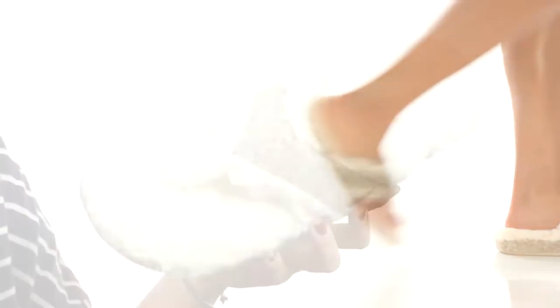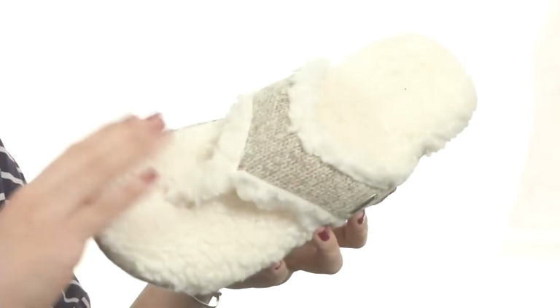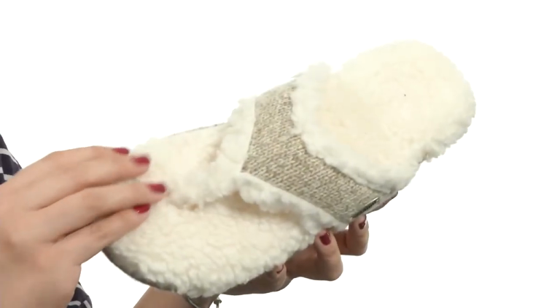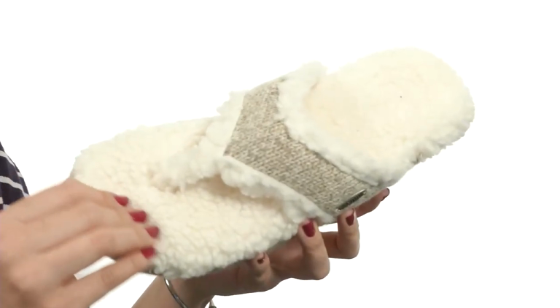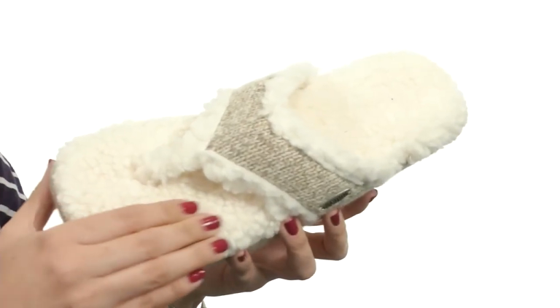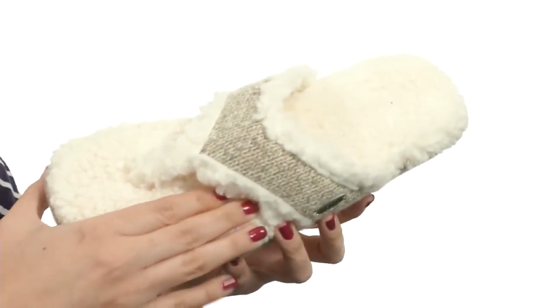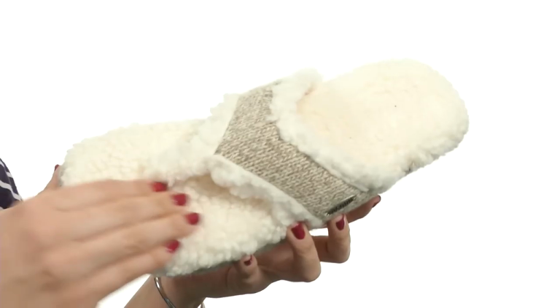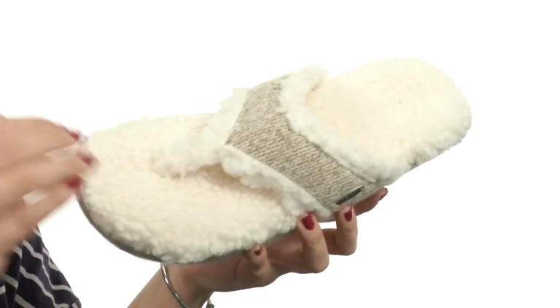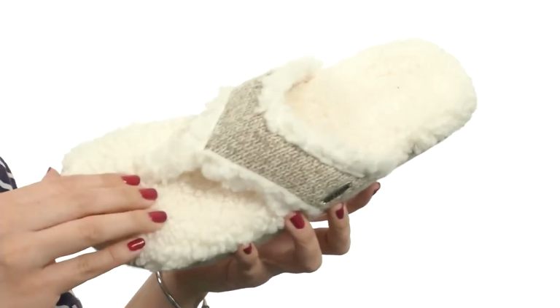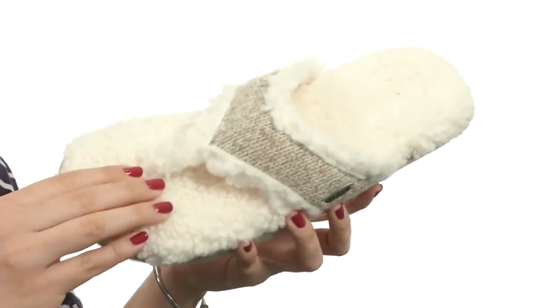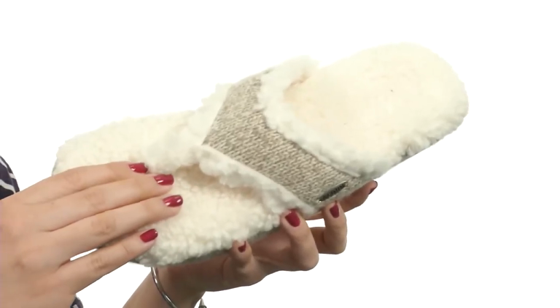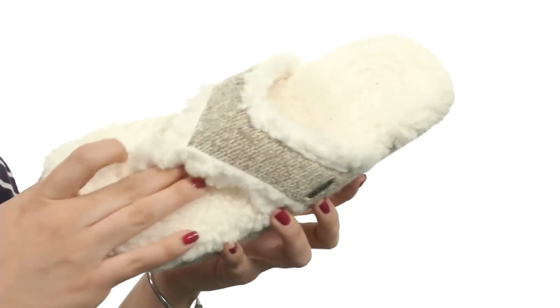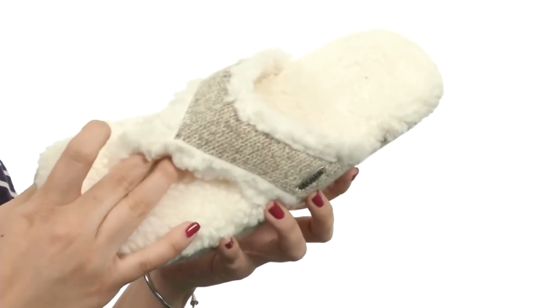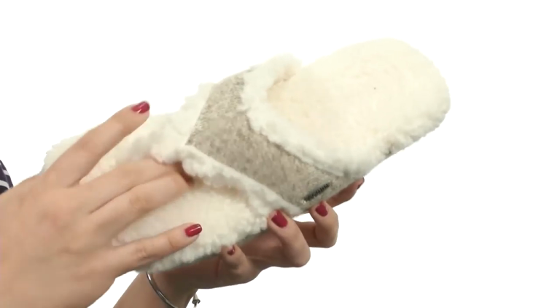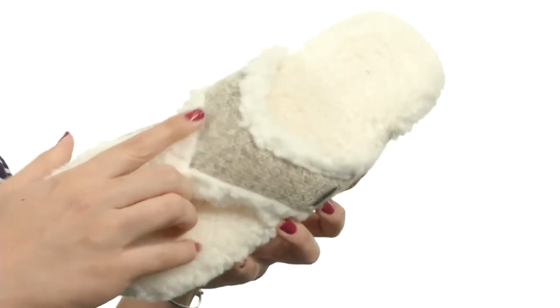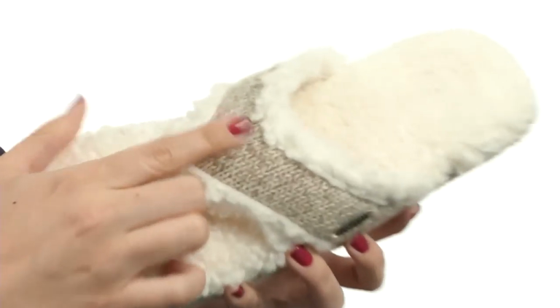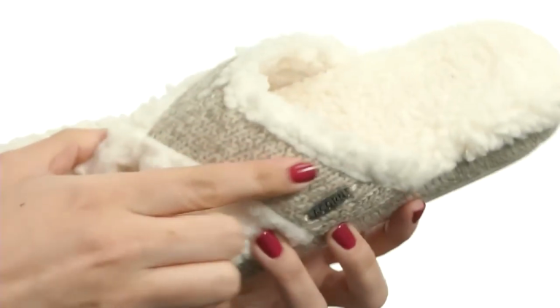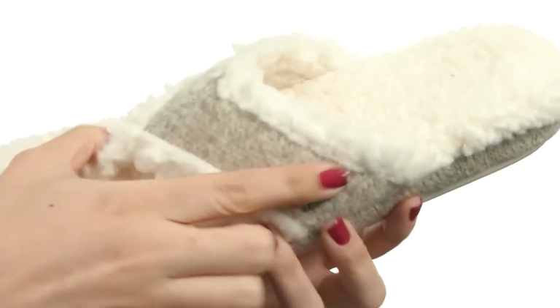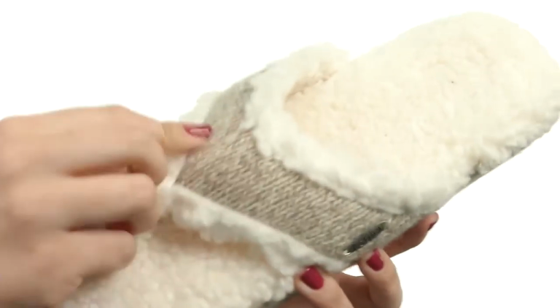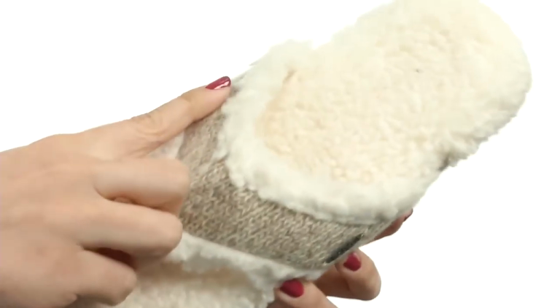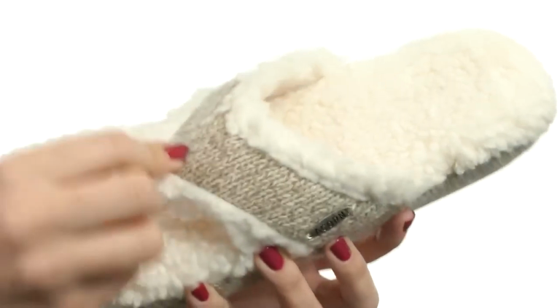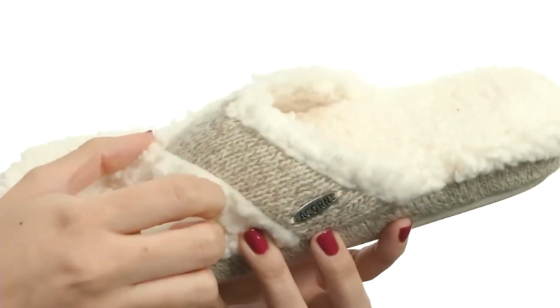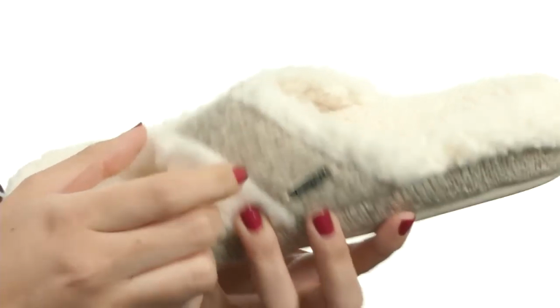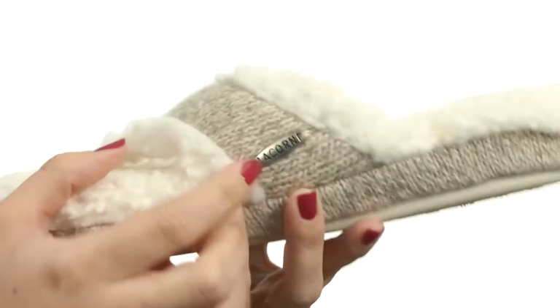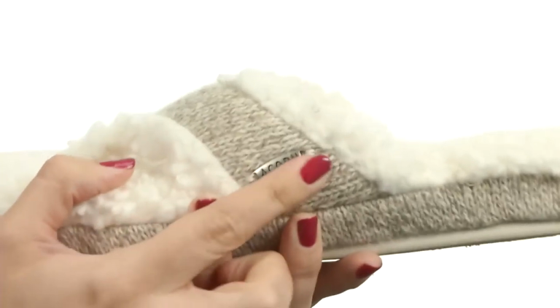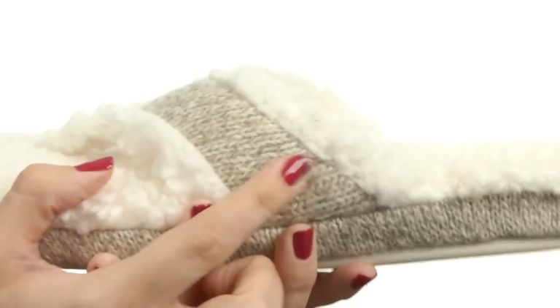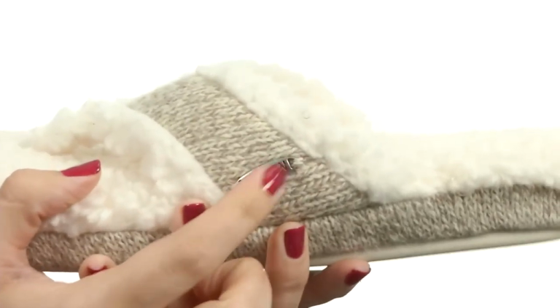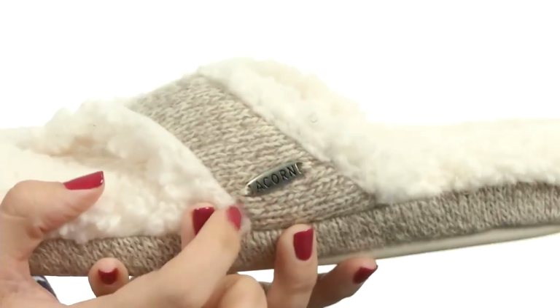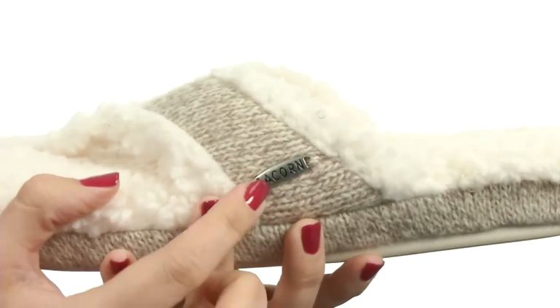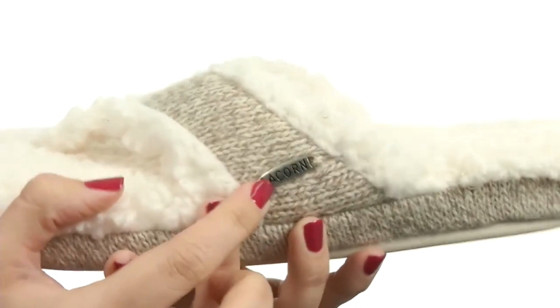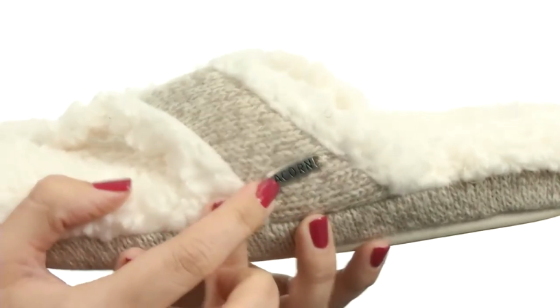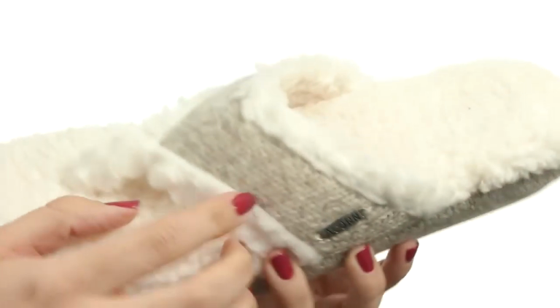This cozy slipper is made of Heritage rag wool and thick berber lining. I love the knit design on the thong strap as well. You even got the signature hardware logo detailing.